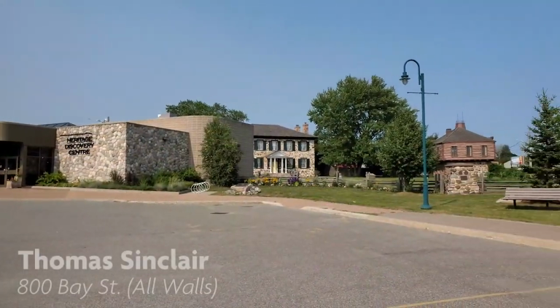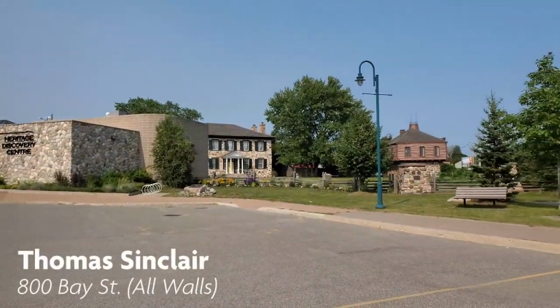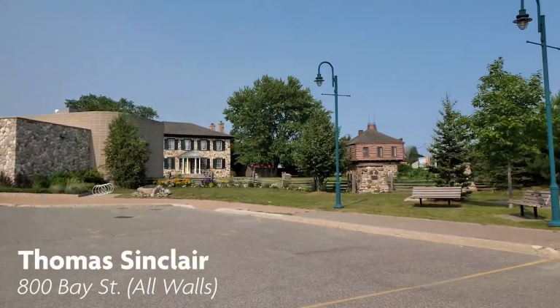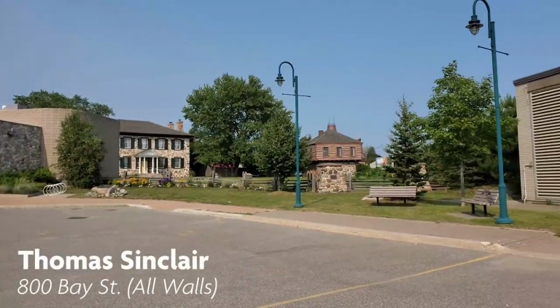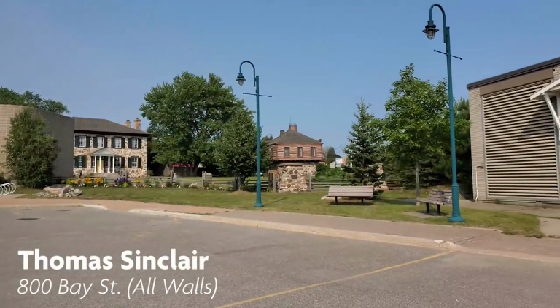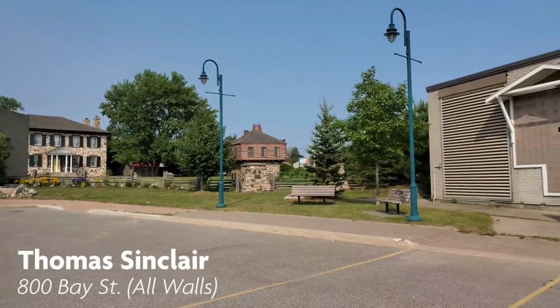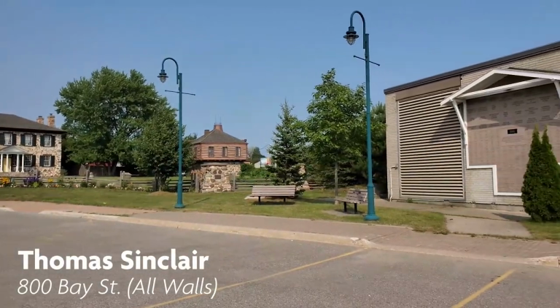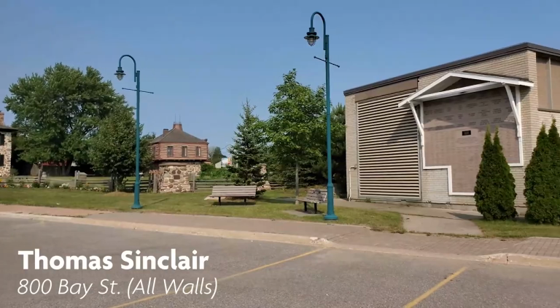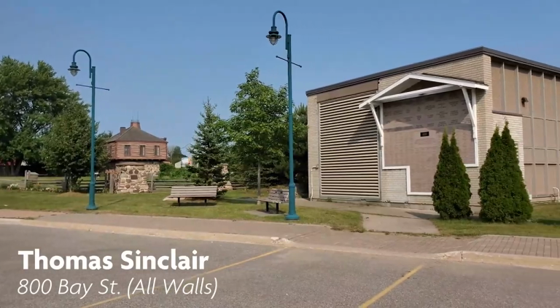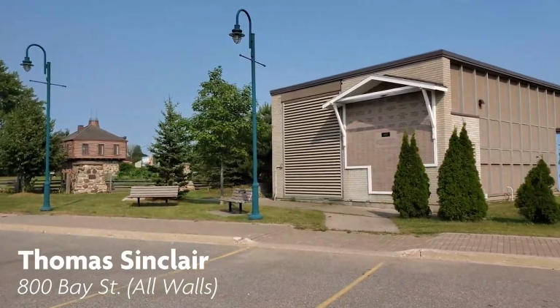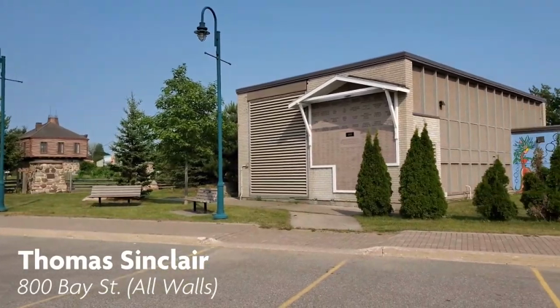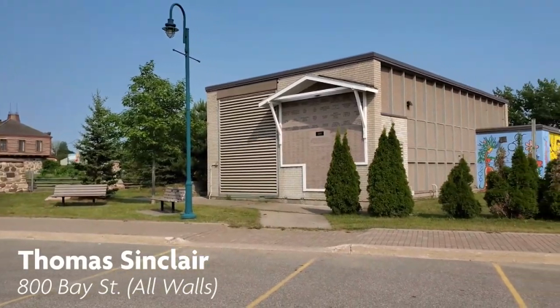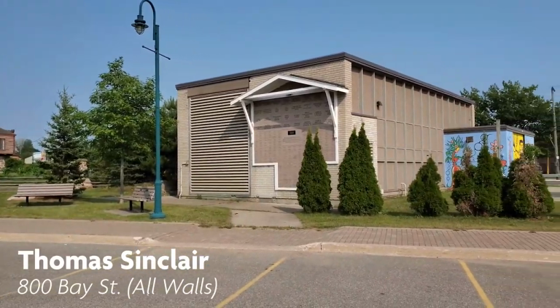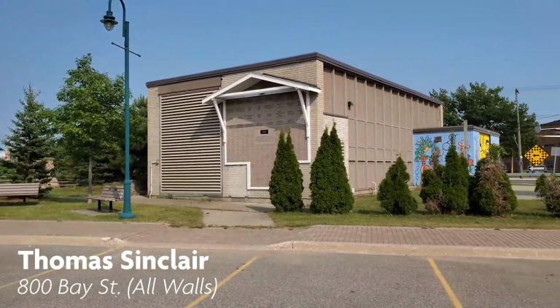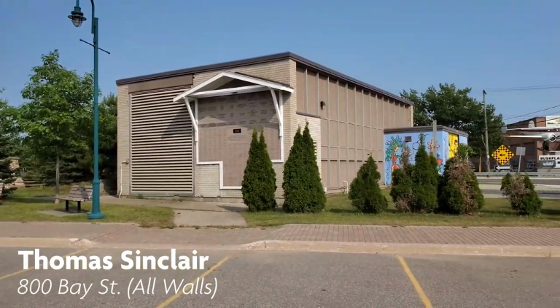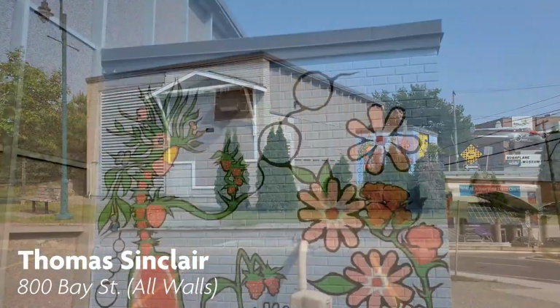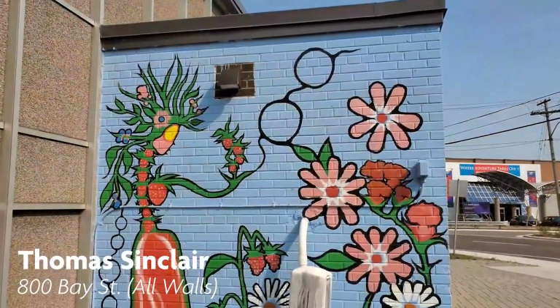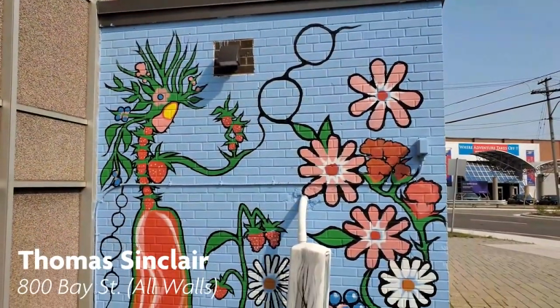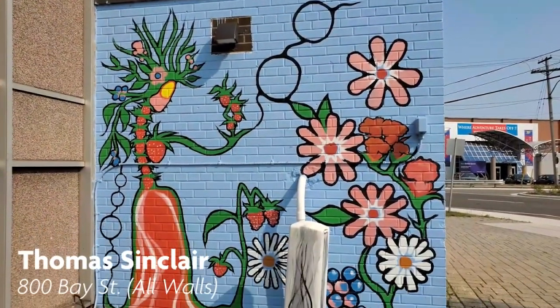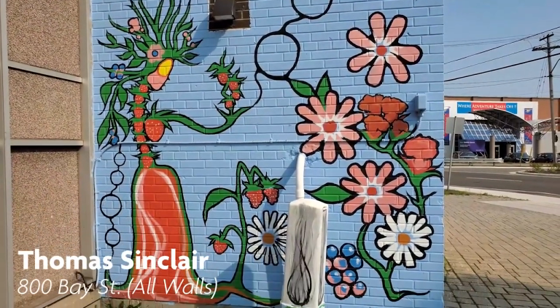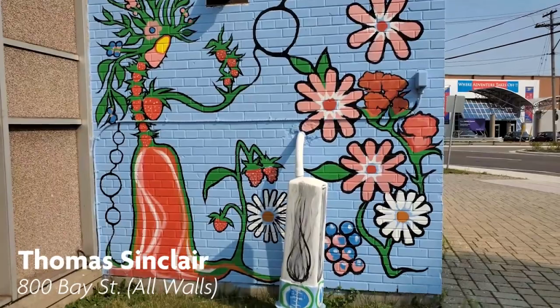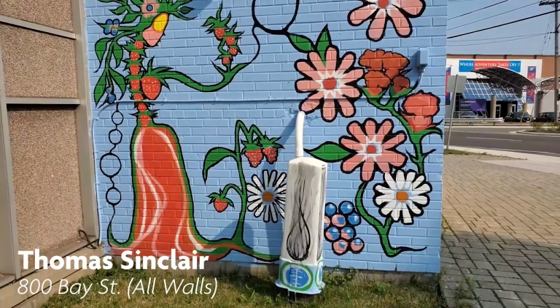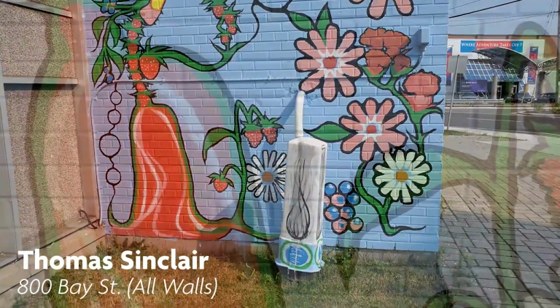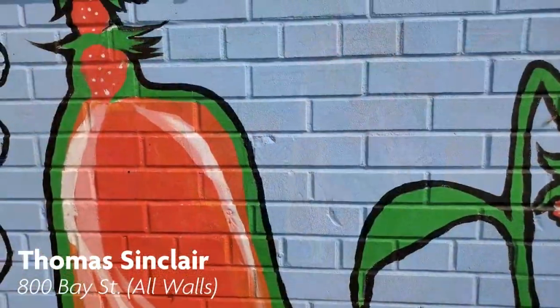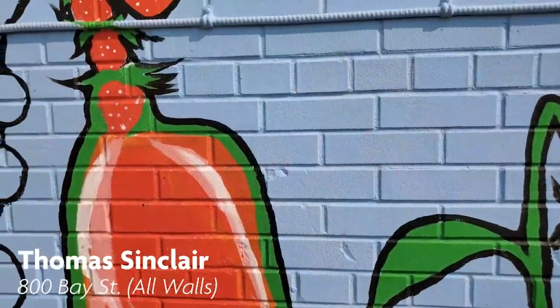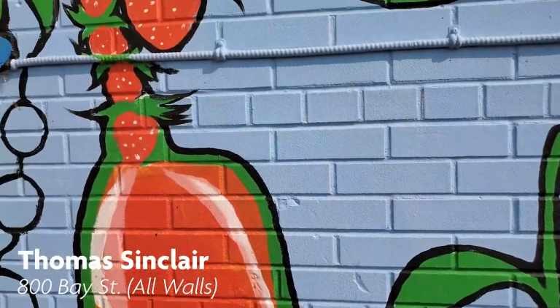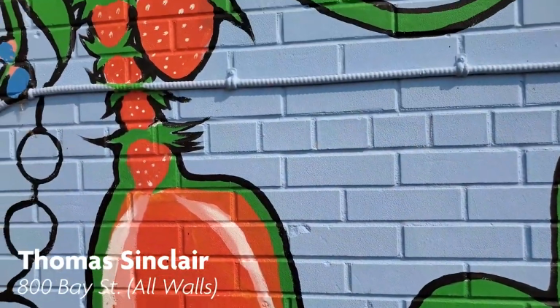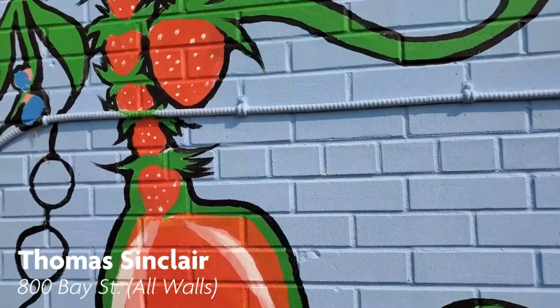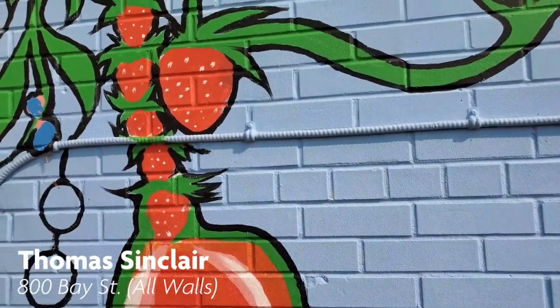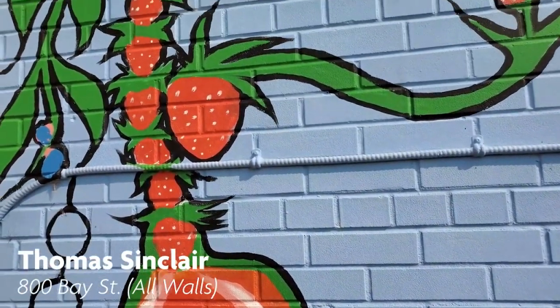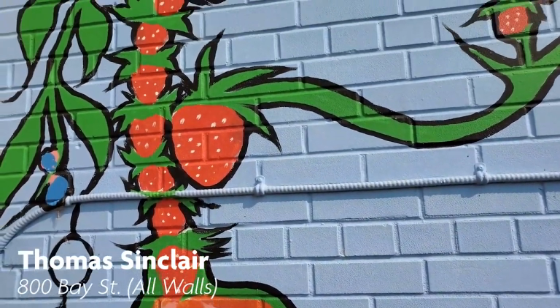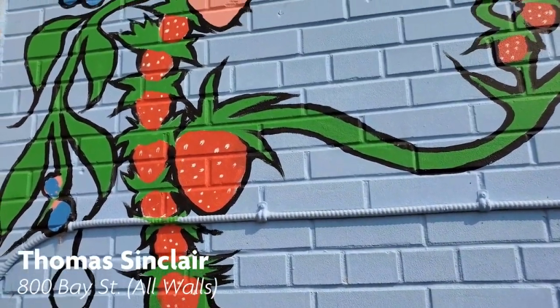Thomas Sinclair is an Anishinaabe Ojibwe Canadian artist known for his woodland pieces. You can see his mural on the small building next to the Ermatinger Old Stone House, across from the Bushplane Museum.